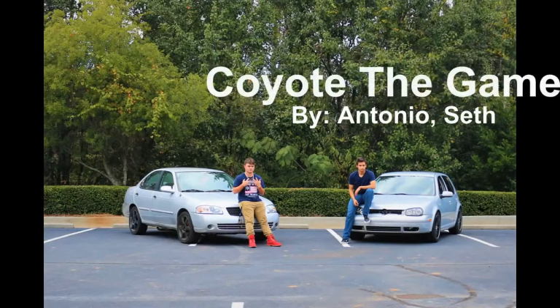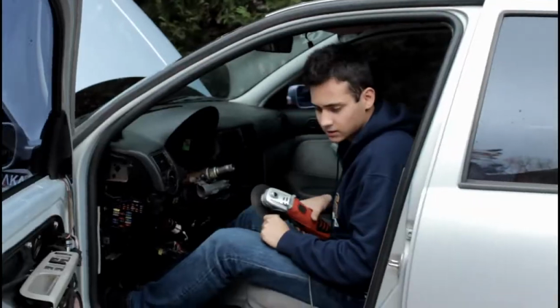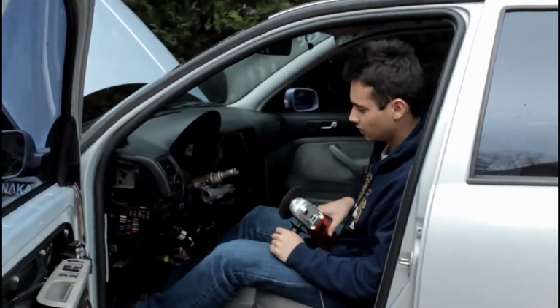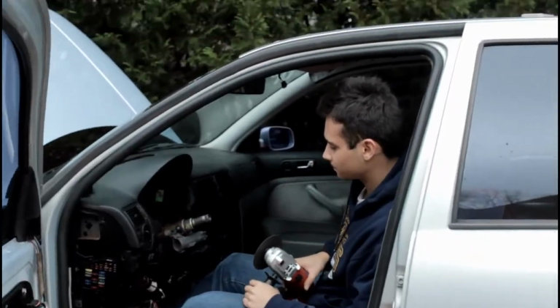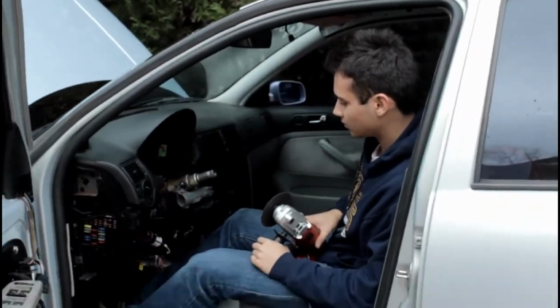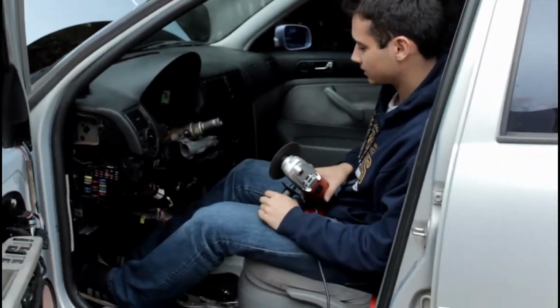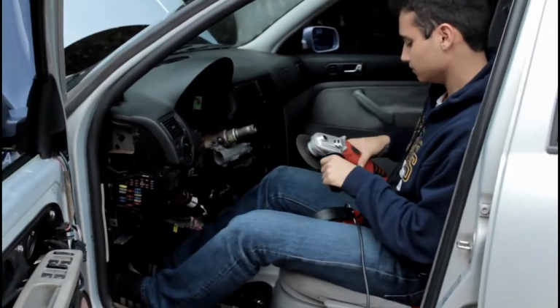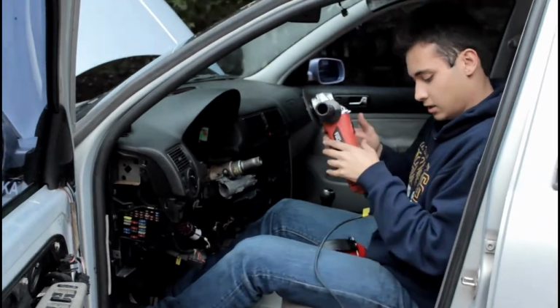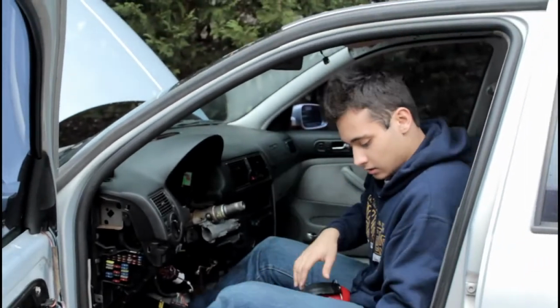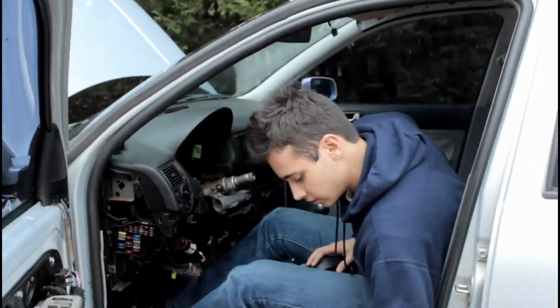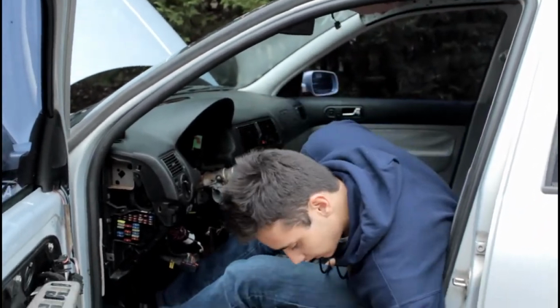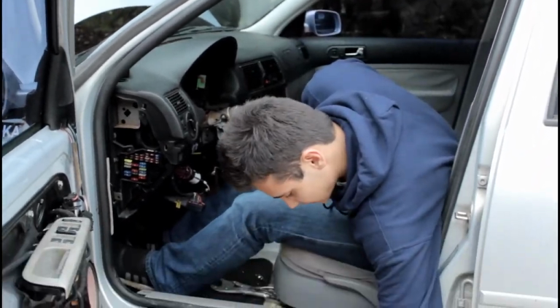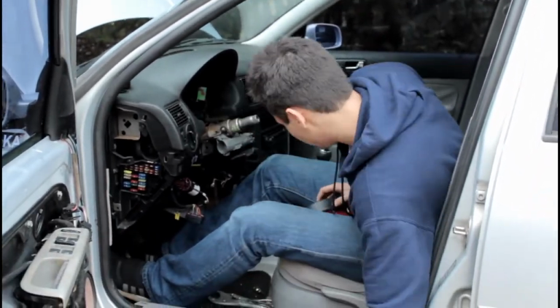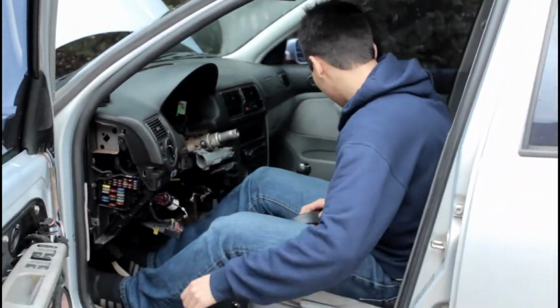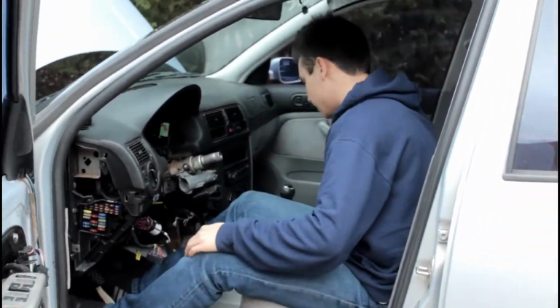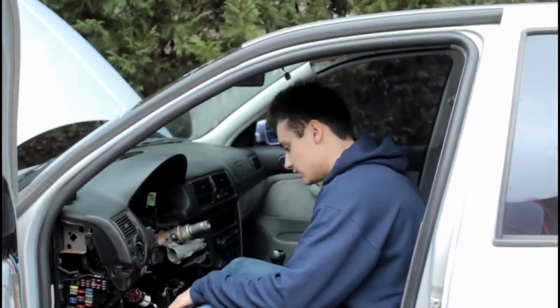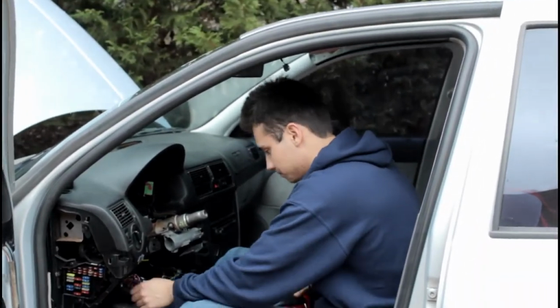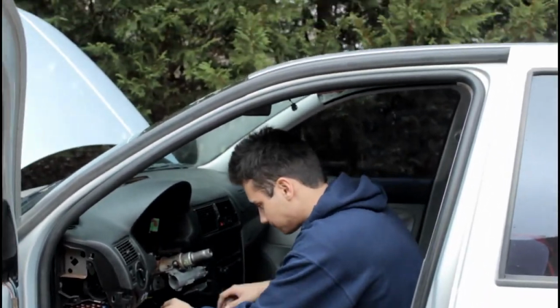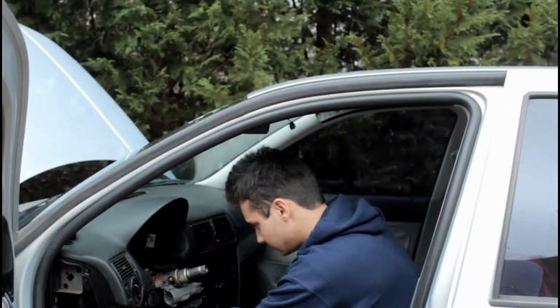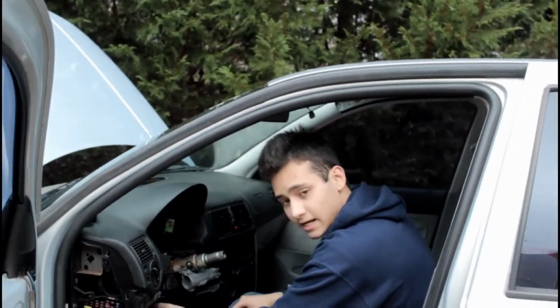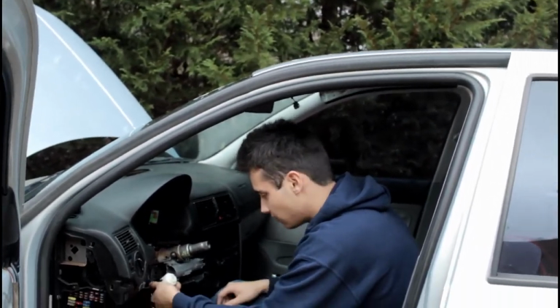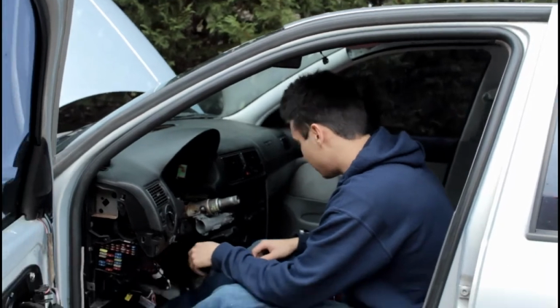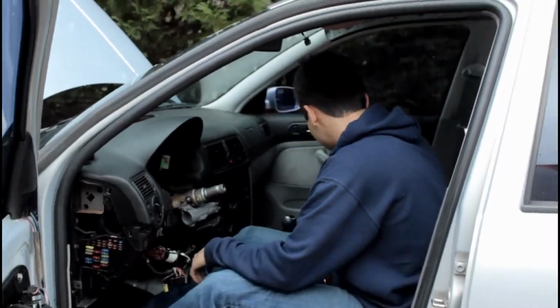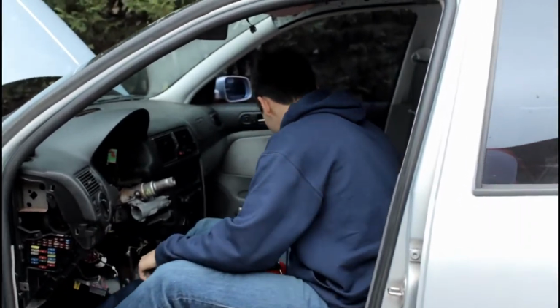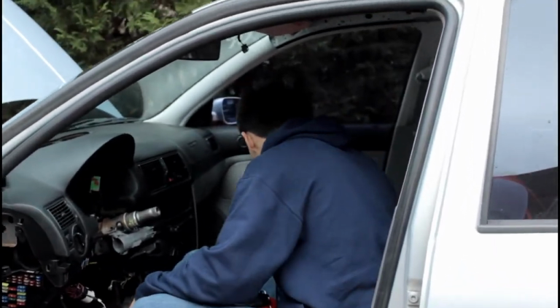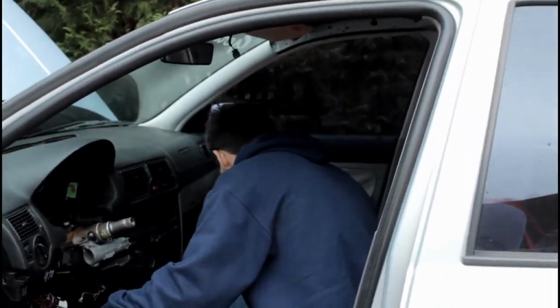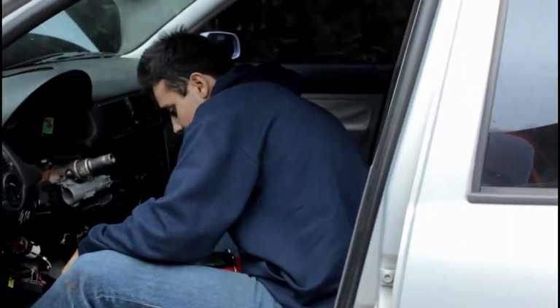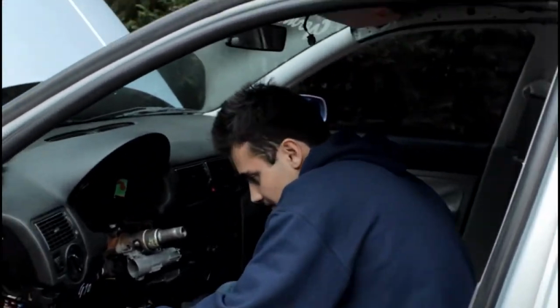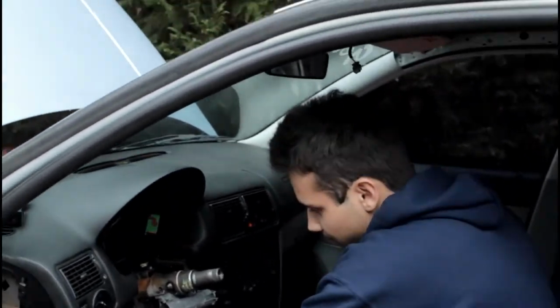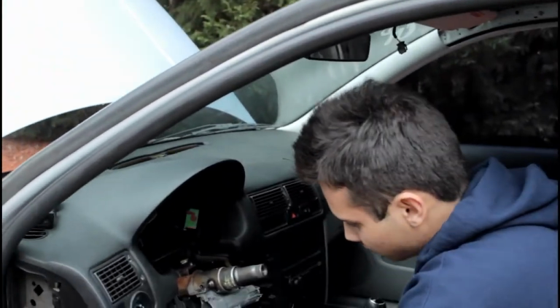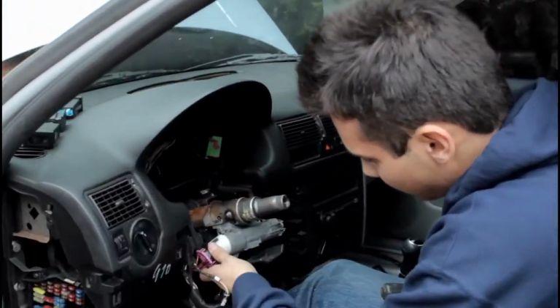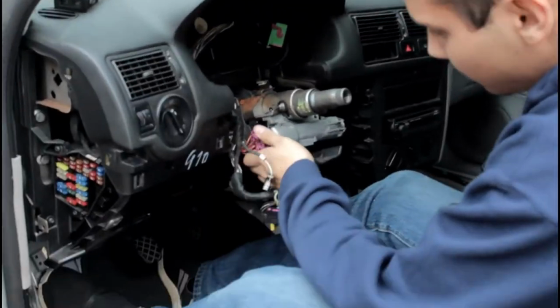Hey guys, welcome back. So in the last video I lost my keys on the side of the highway, couldn't start it, so I ended up pulling this thing out of here.